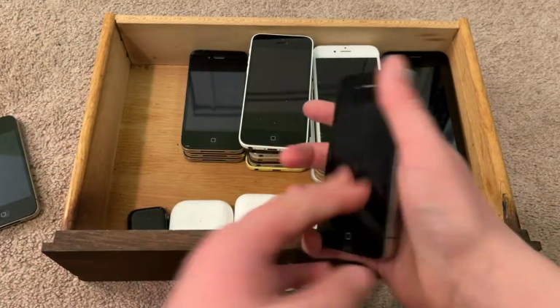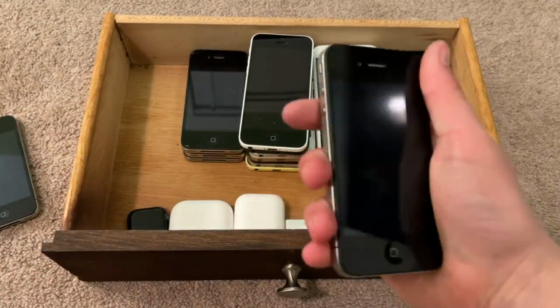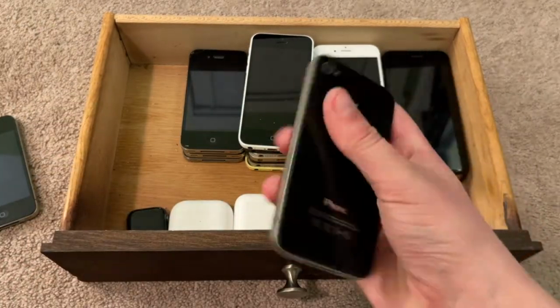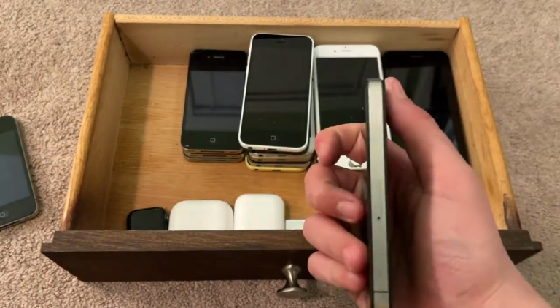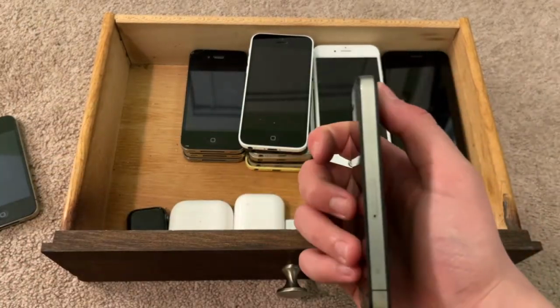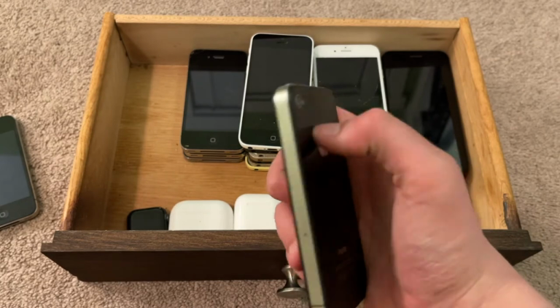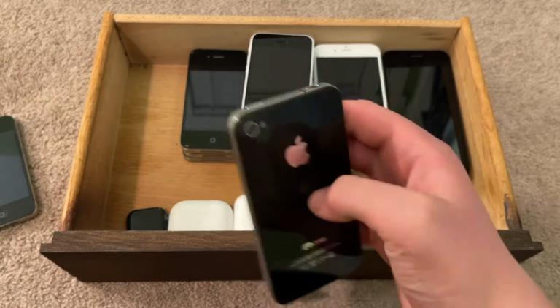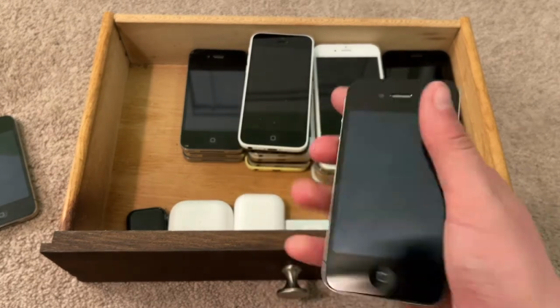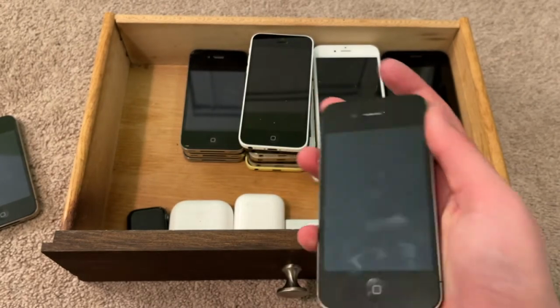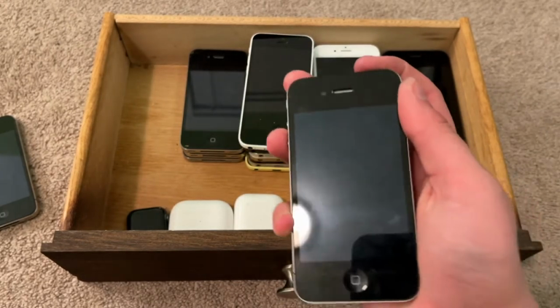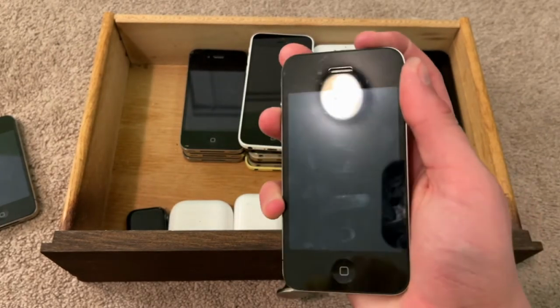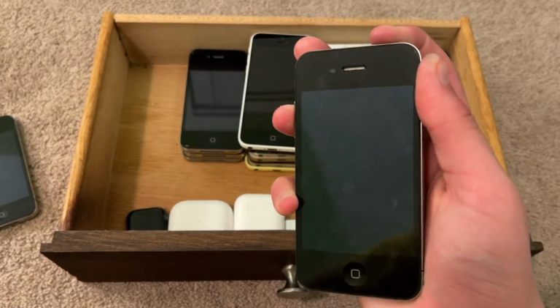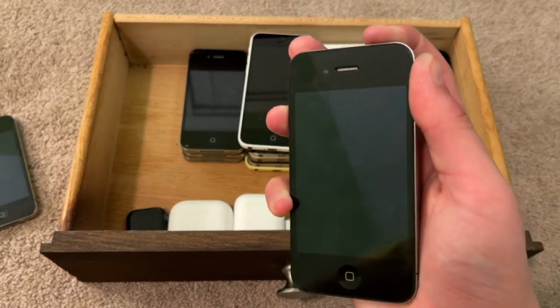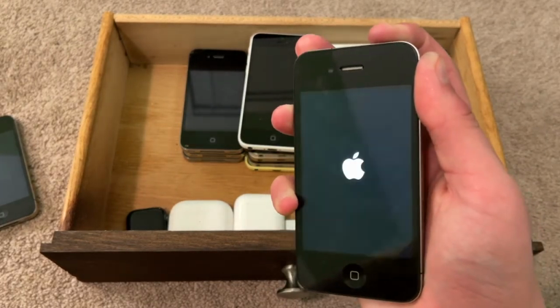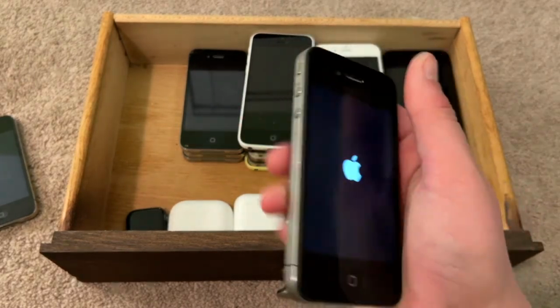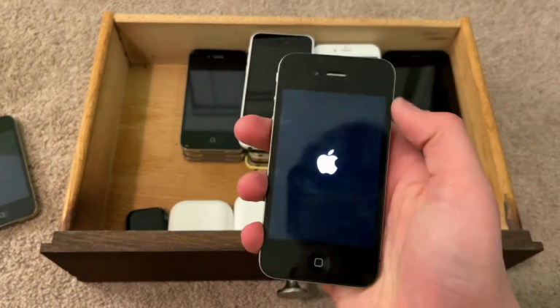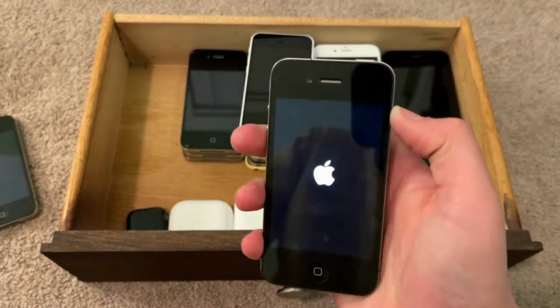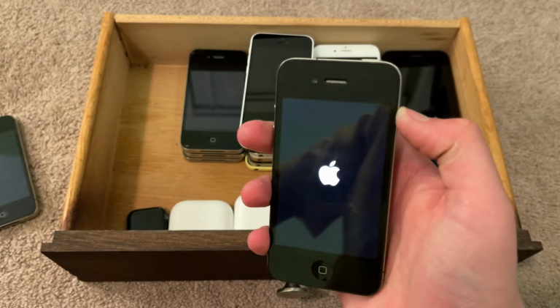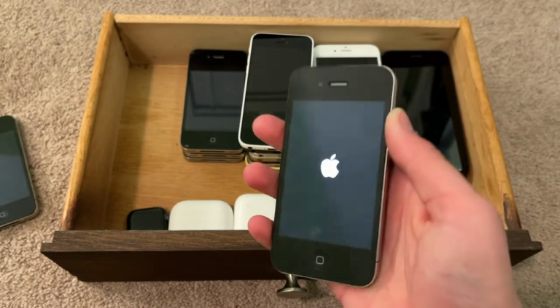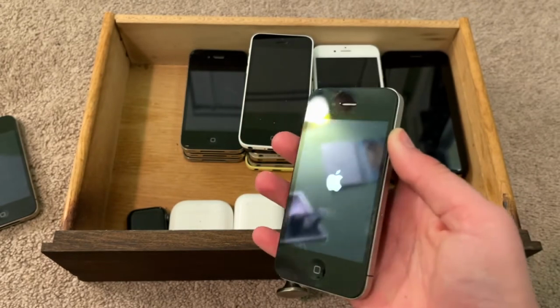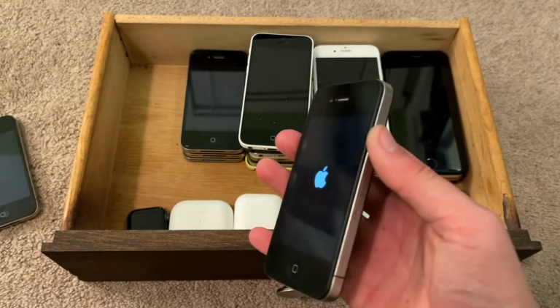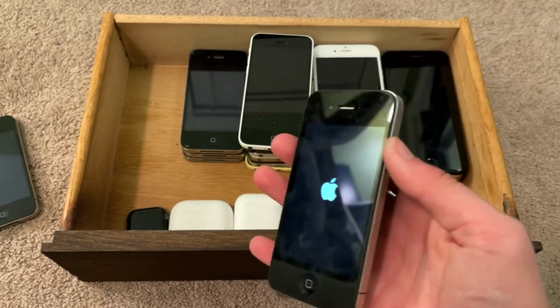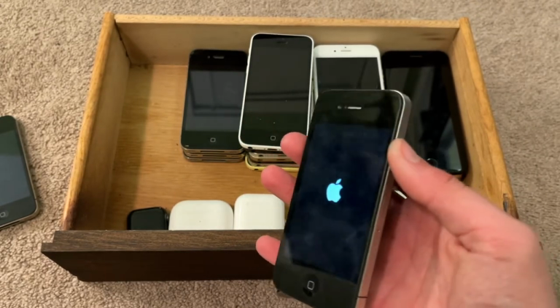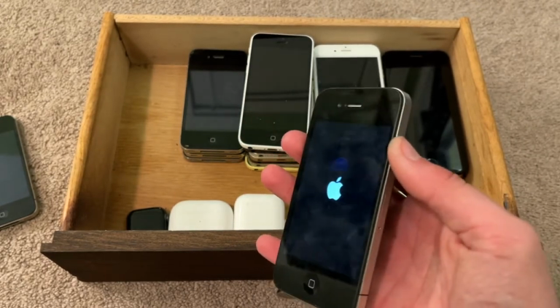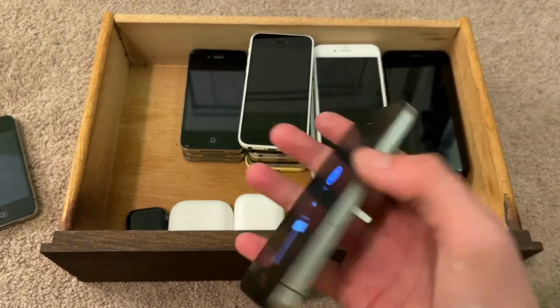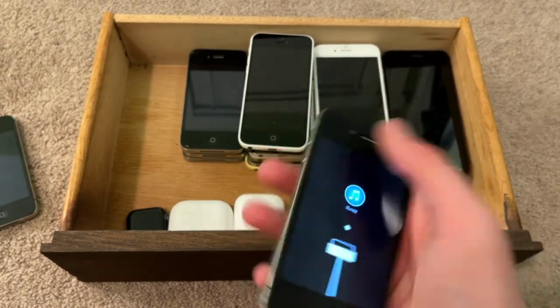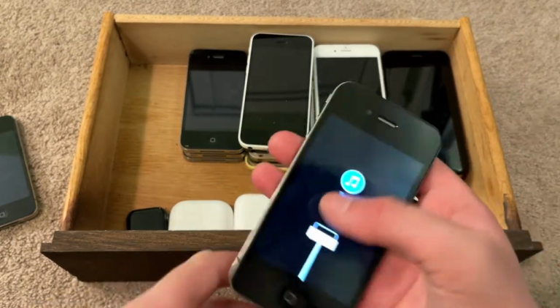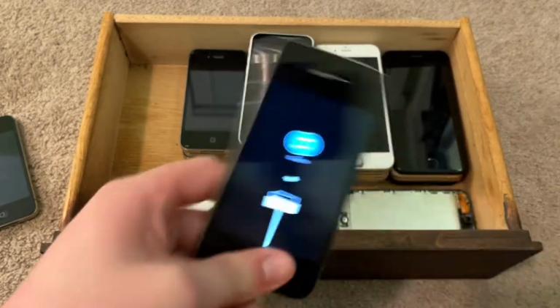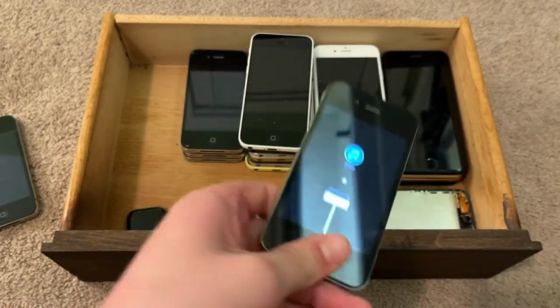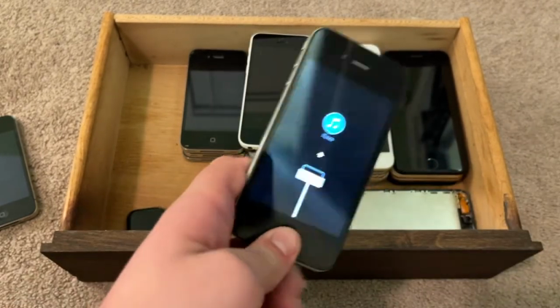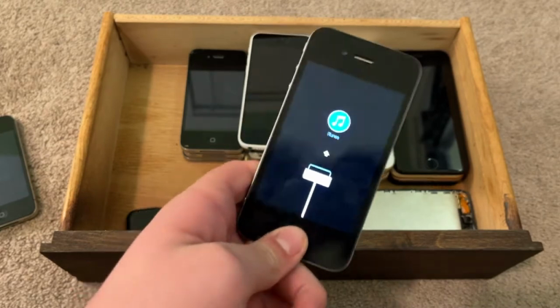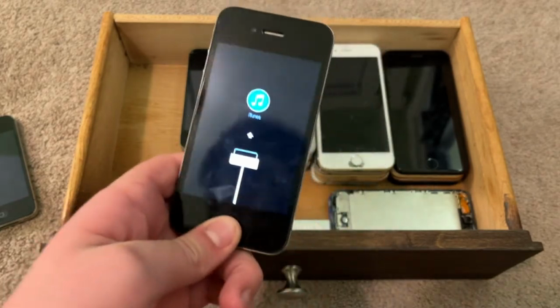This is another iPhone 4 — actually, iPhone 4 Revision A. Seems to be turning on, not sure if it will. I'm pretty sure it won't, because it's tethered, downgraded to iOS 5.1.1.